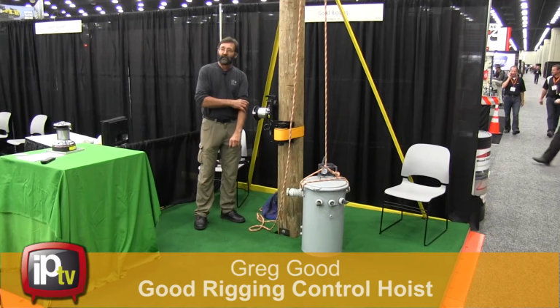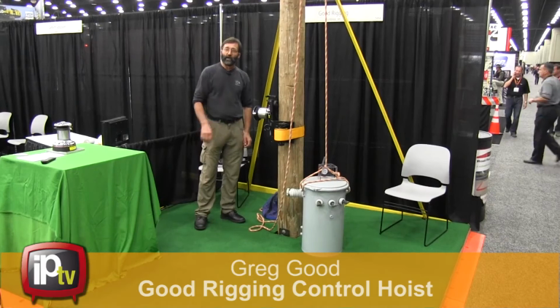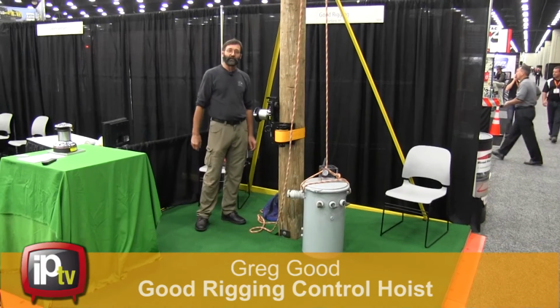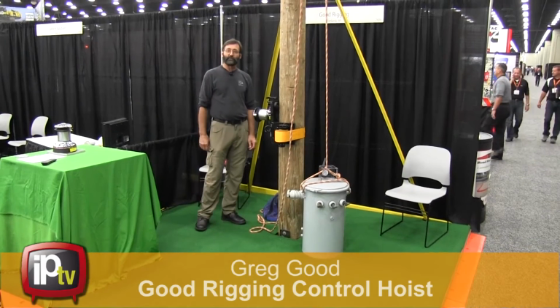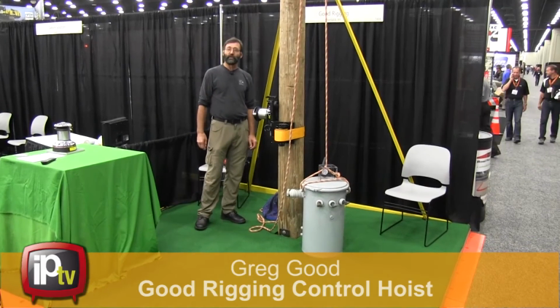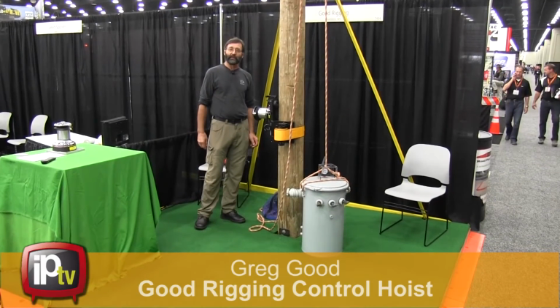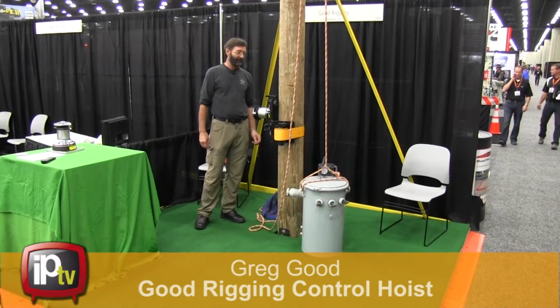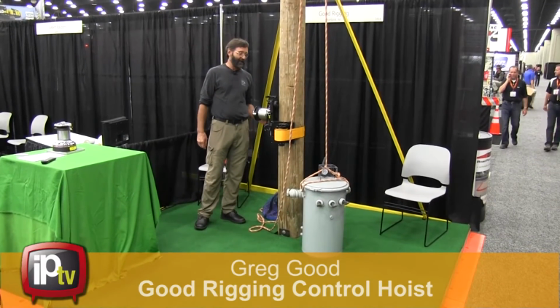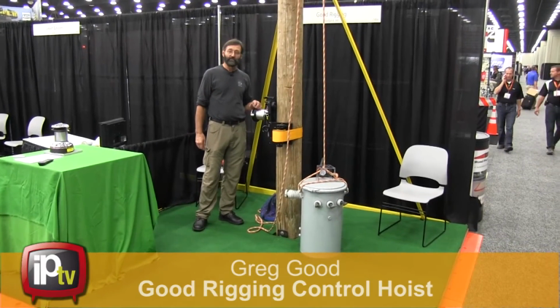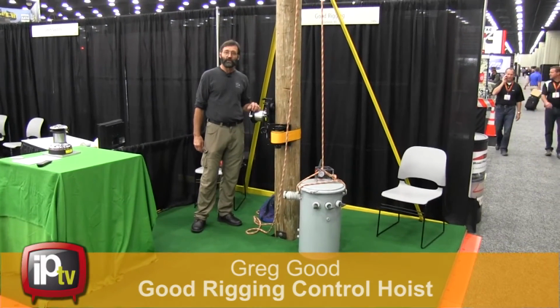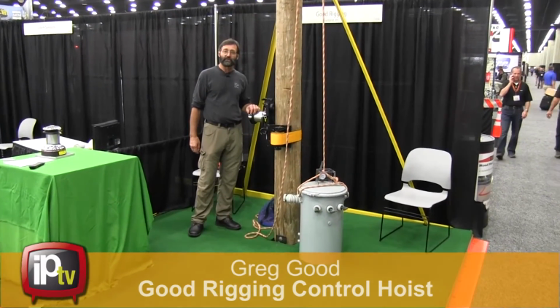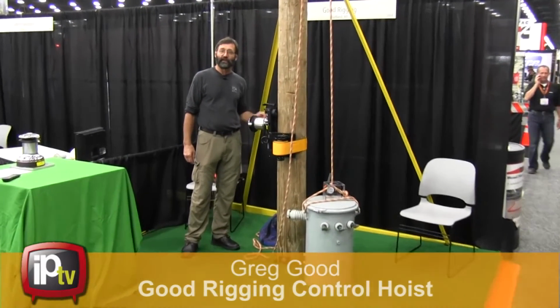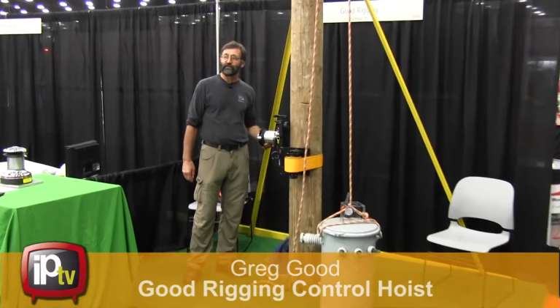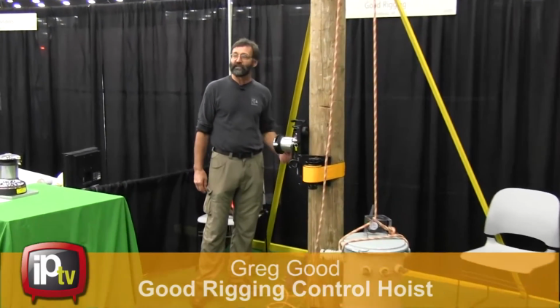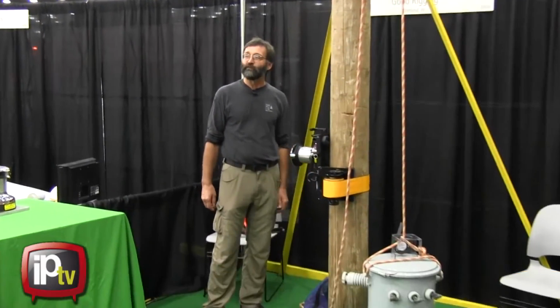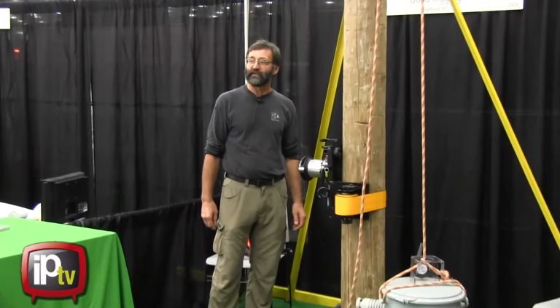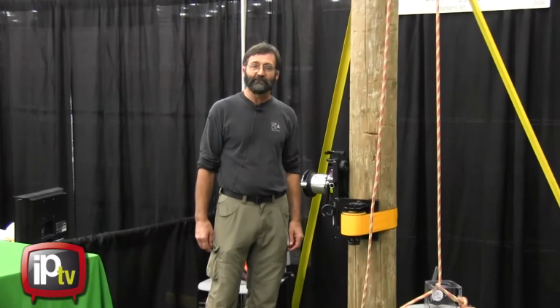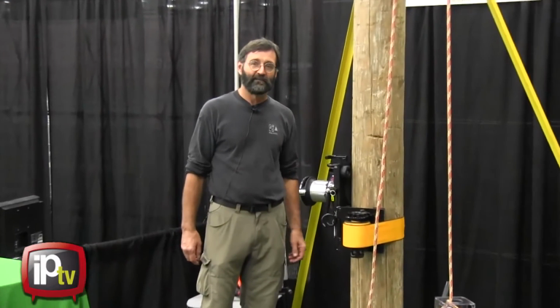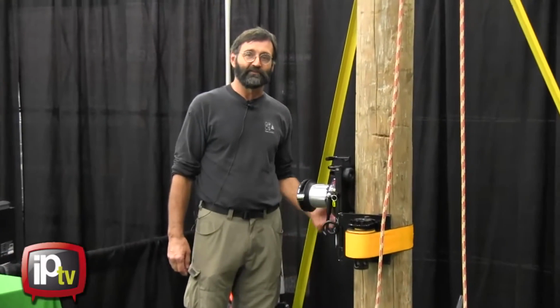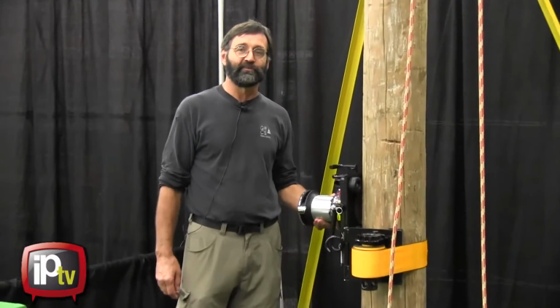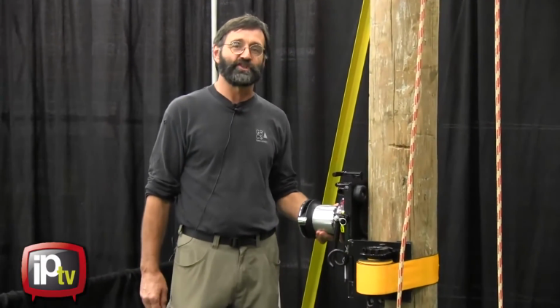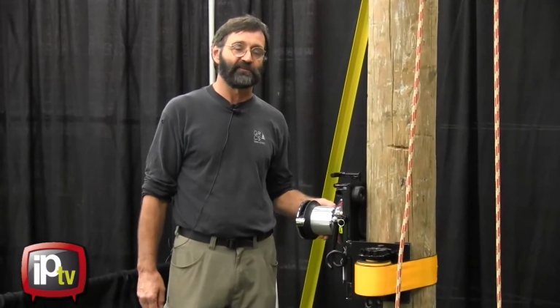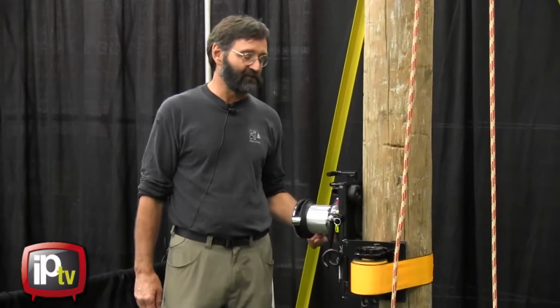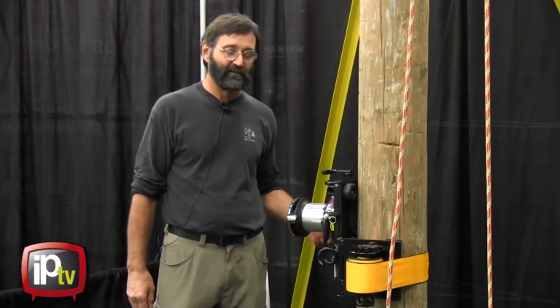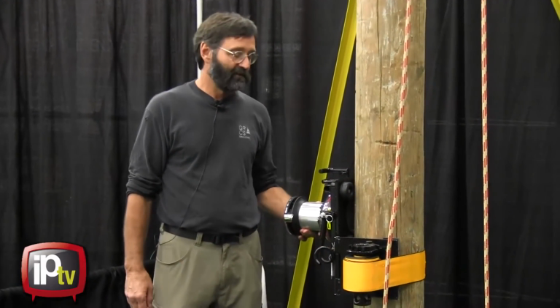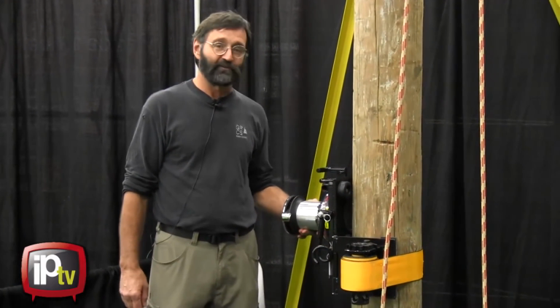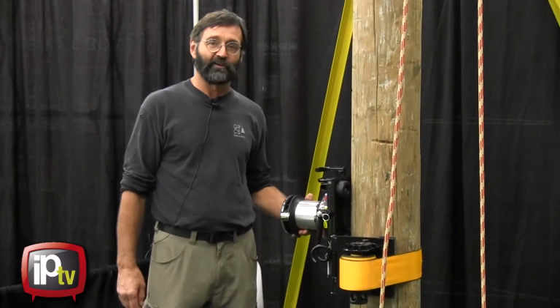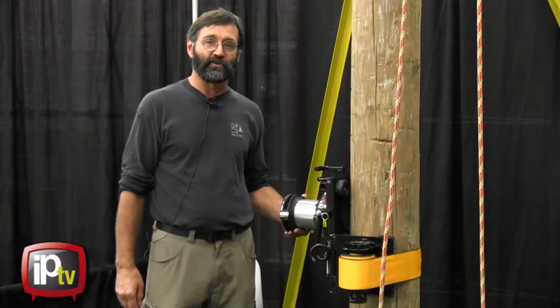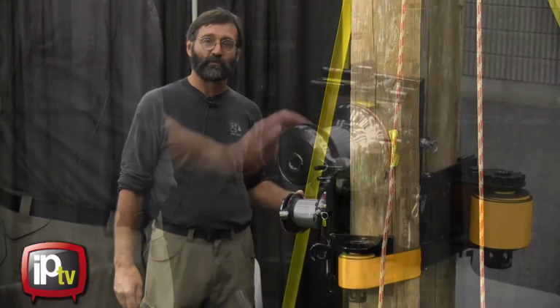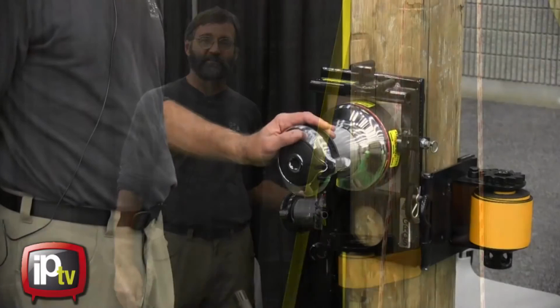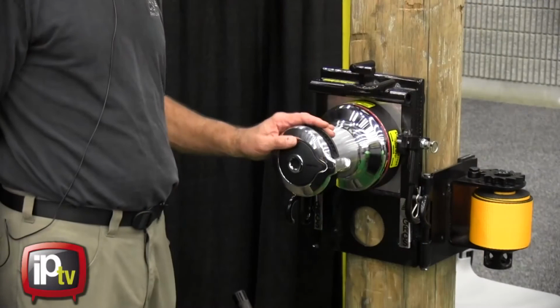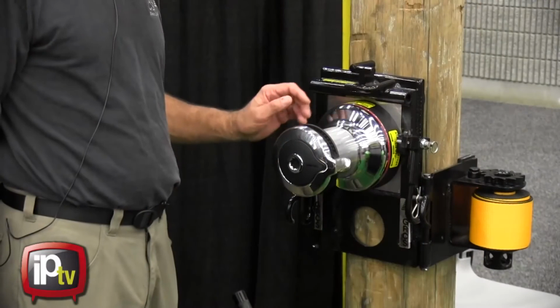Hello, I'm Greg Good from Good Rigging. I'm here at the IQ Show 2013 in Louisville, Kentucky to introduce the GRCS, also known as the Good Rigging Control System.